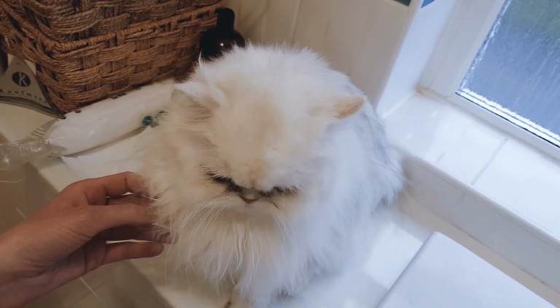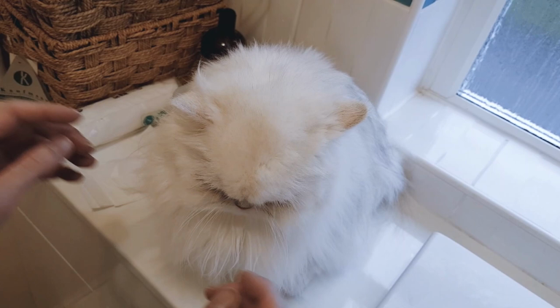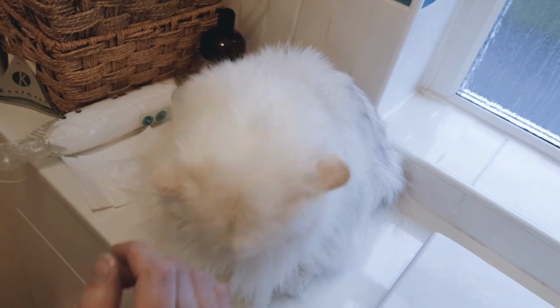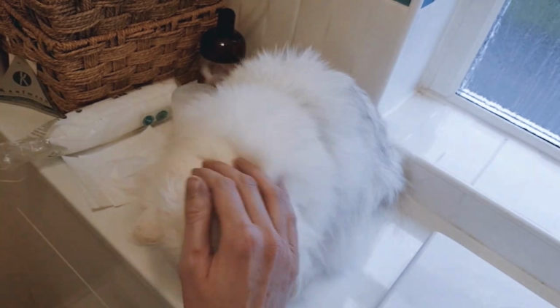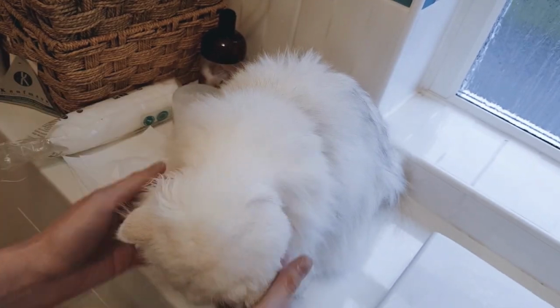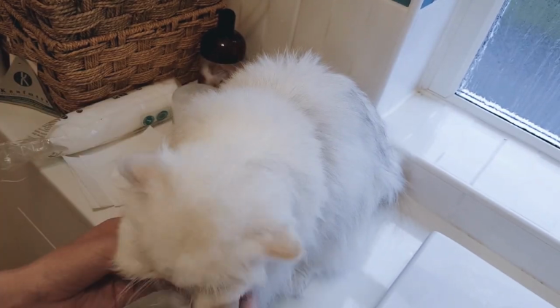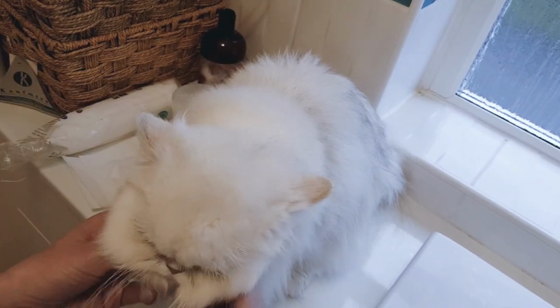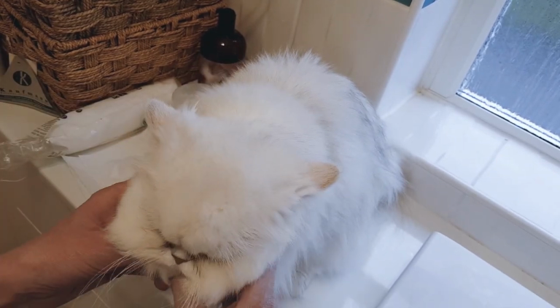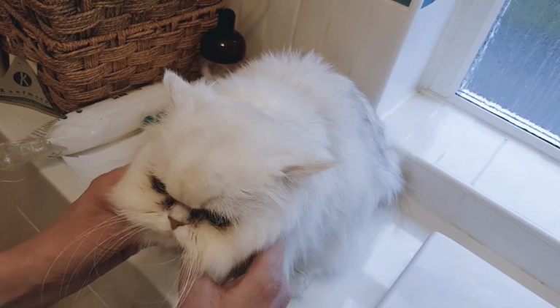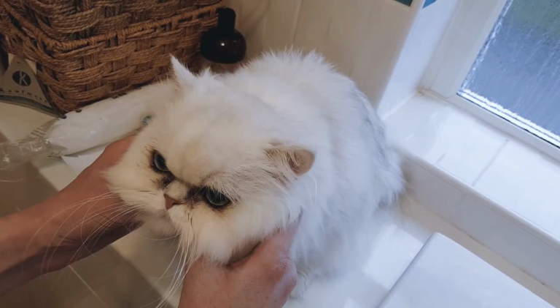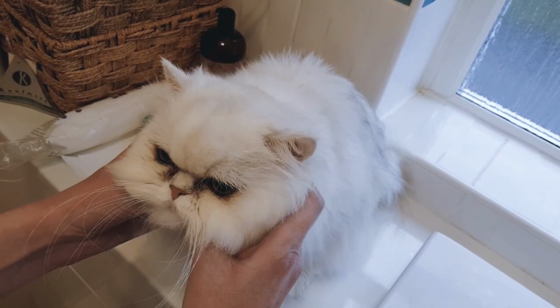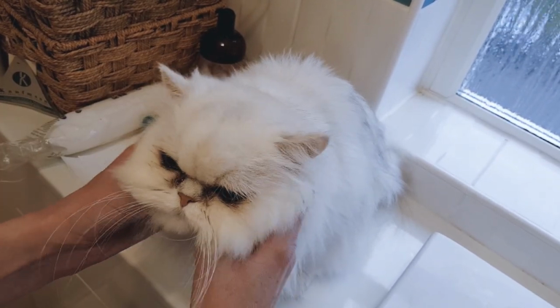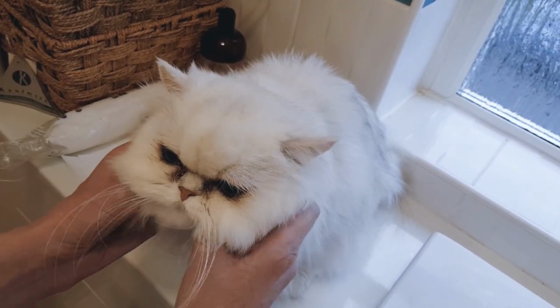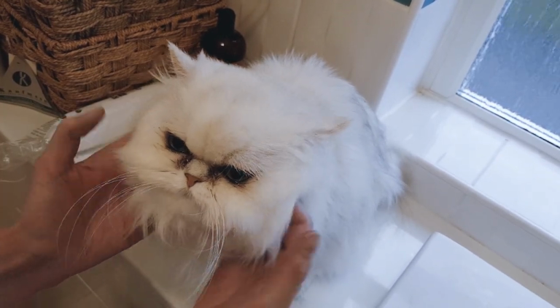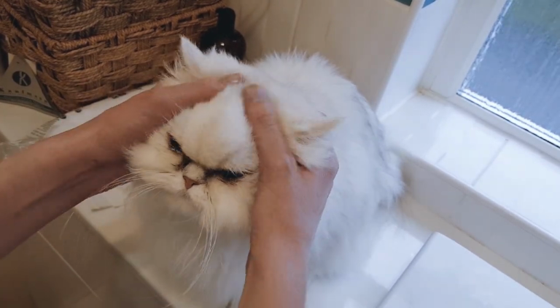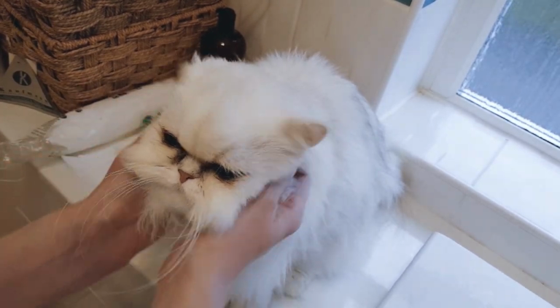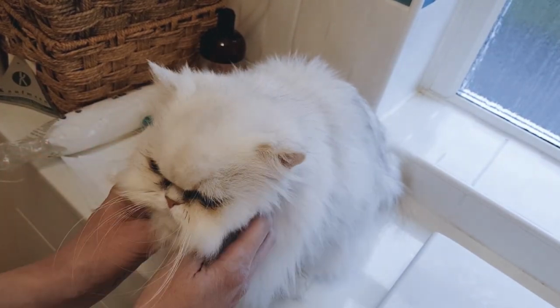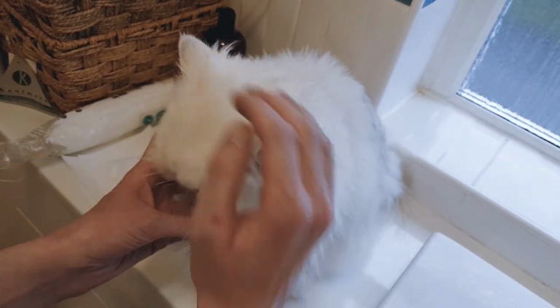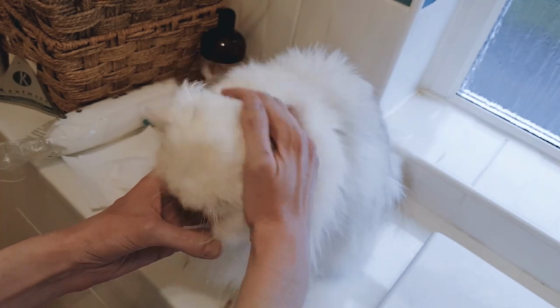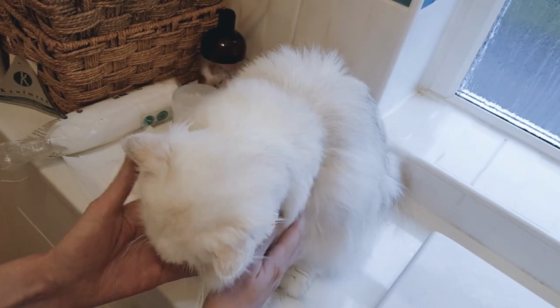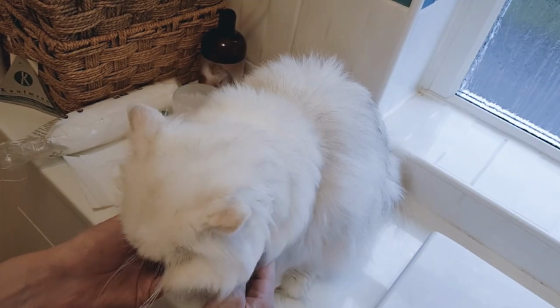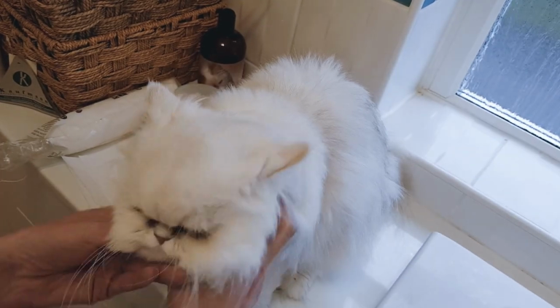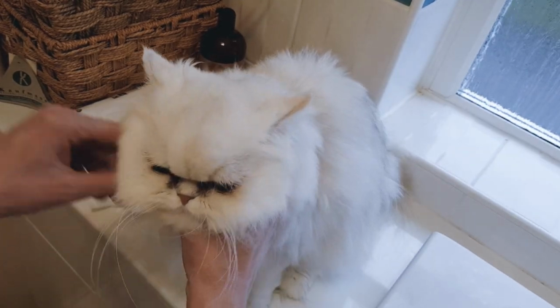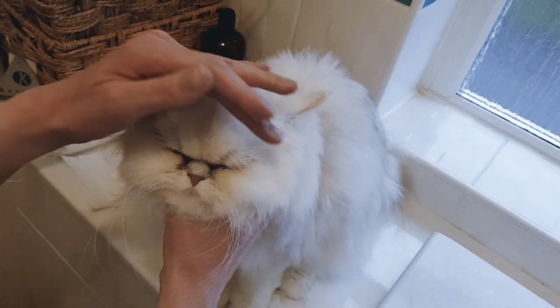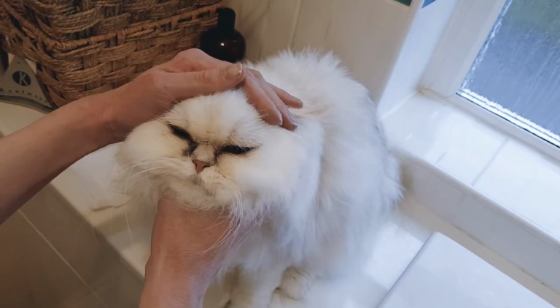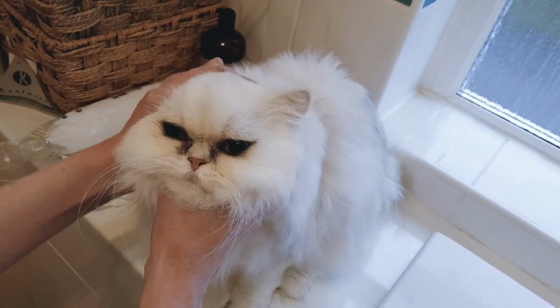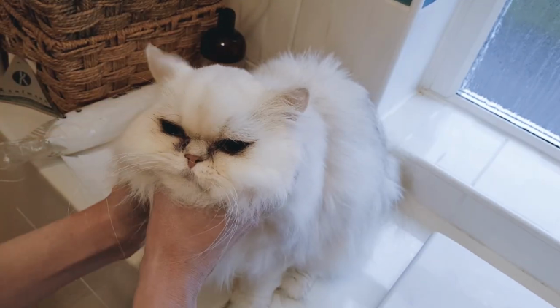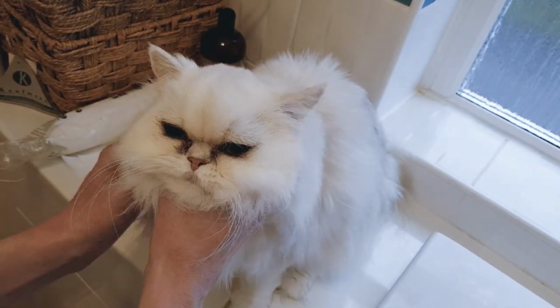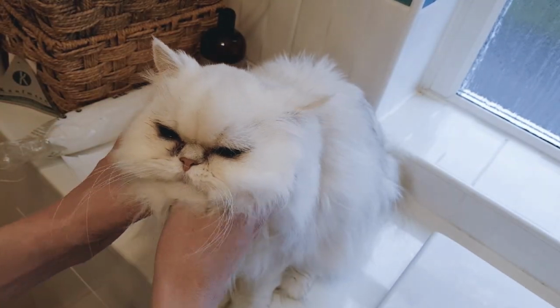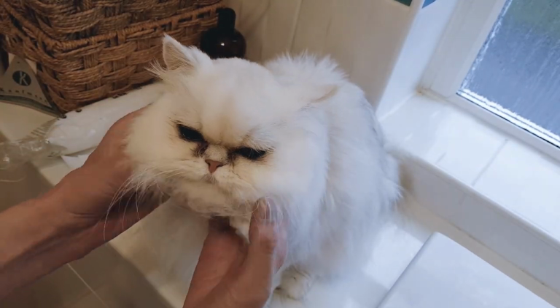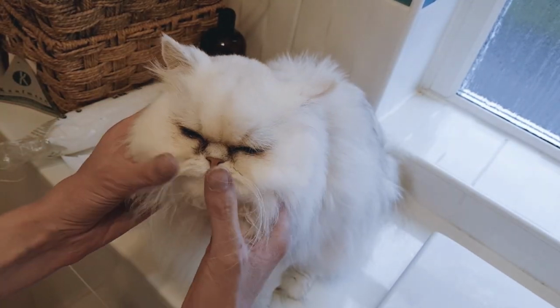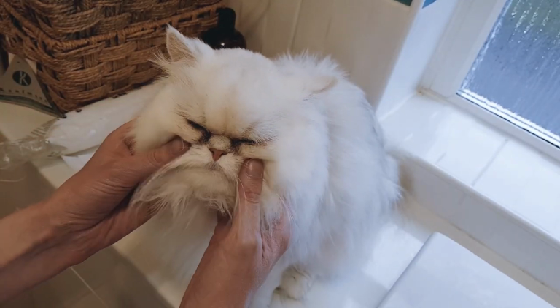Okay, so this is the cat I'm going to be demonstrating with — Elsa, who is a Chinchilla Persian. I haven't cleaned her eyes for a few days so as you can see they're quite mucky.